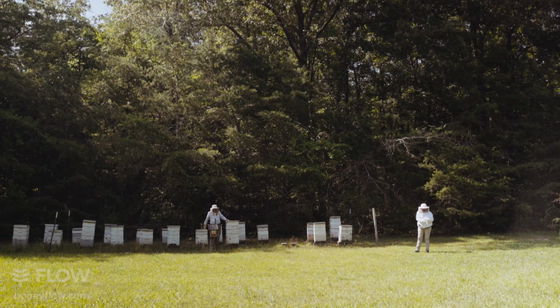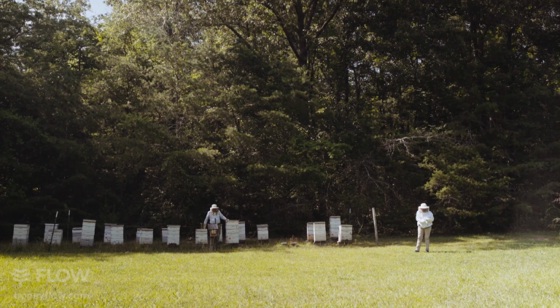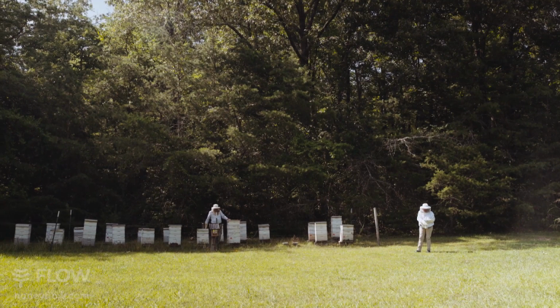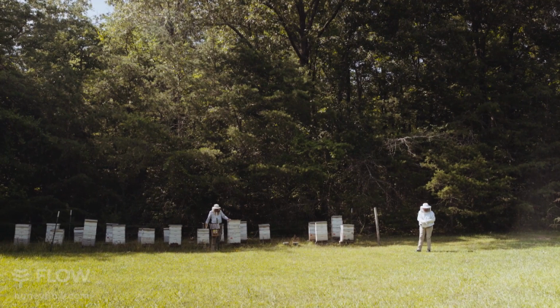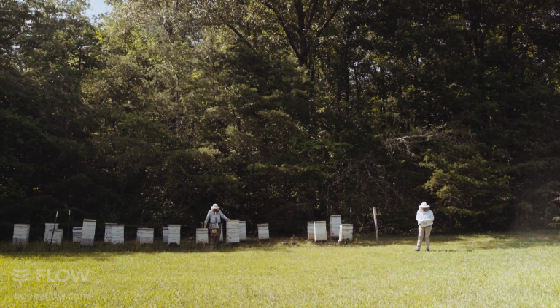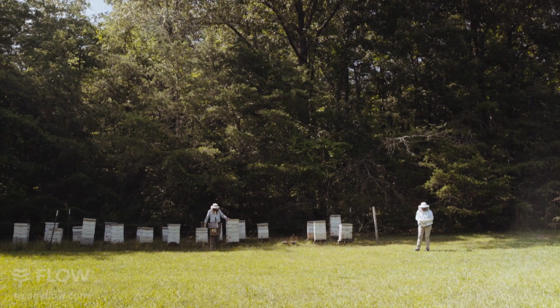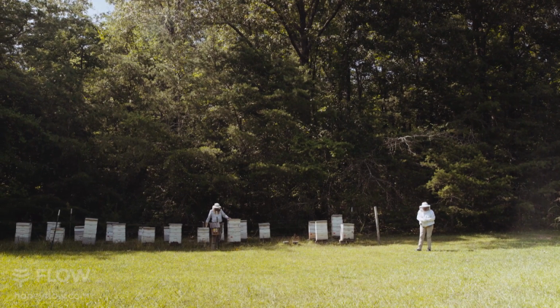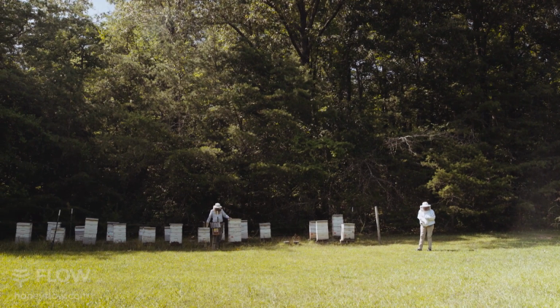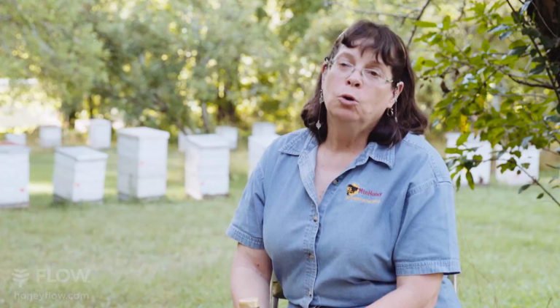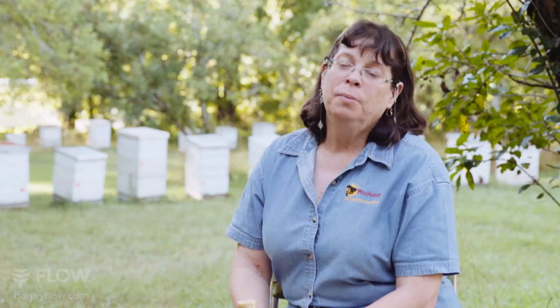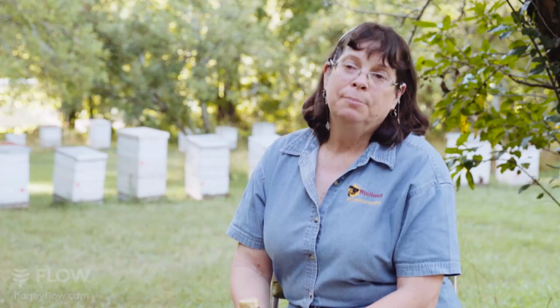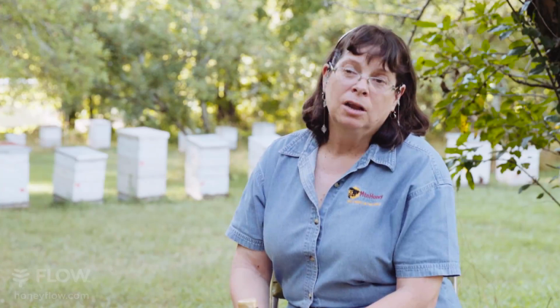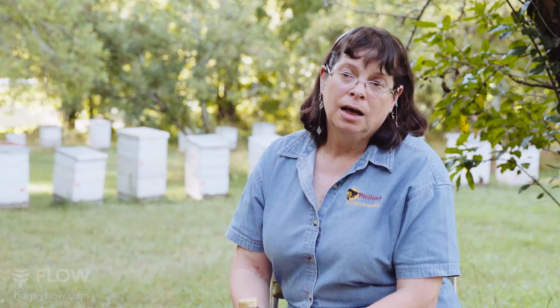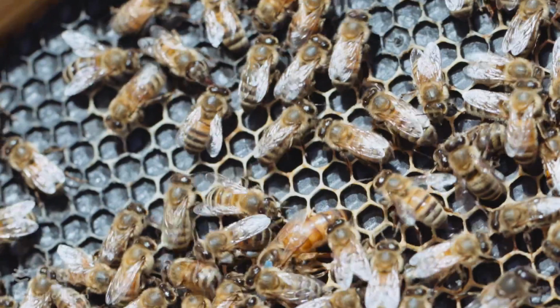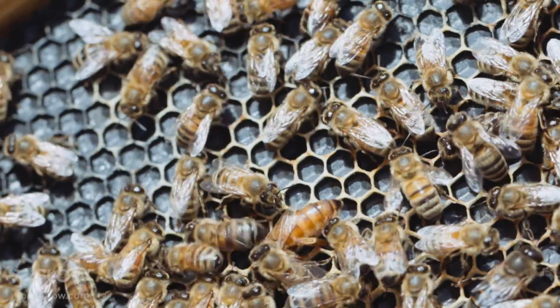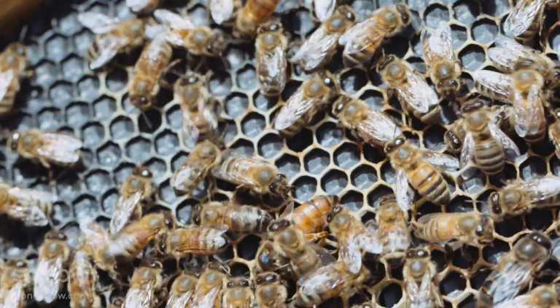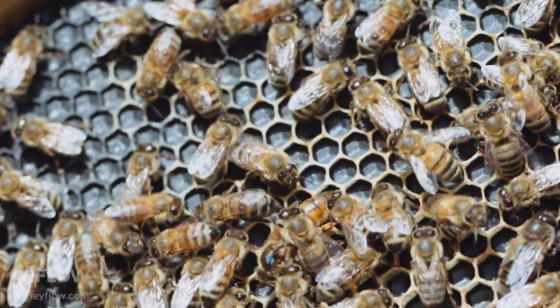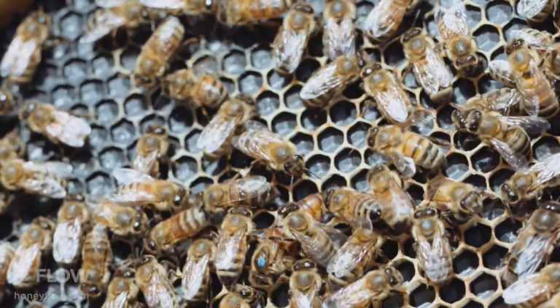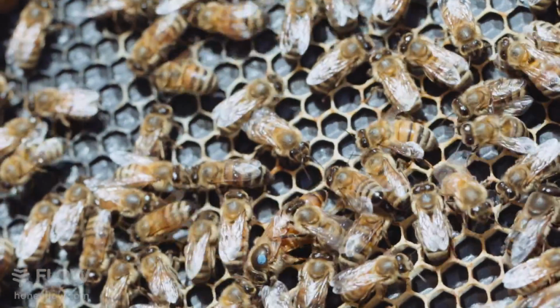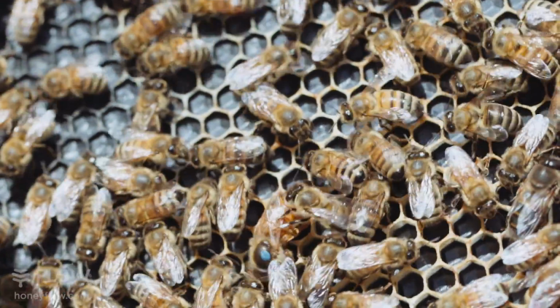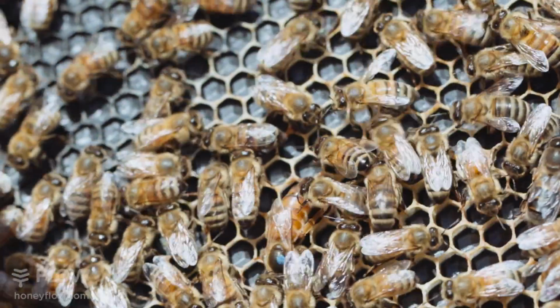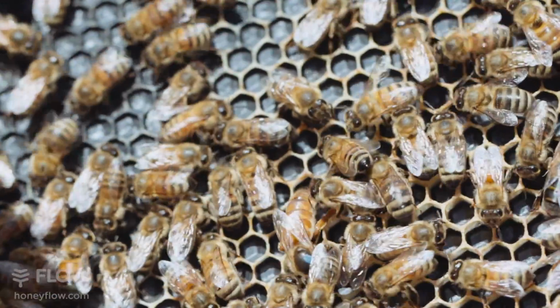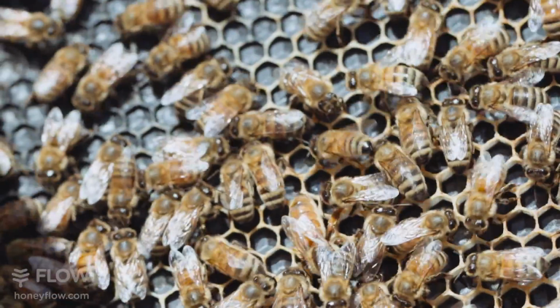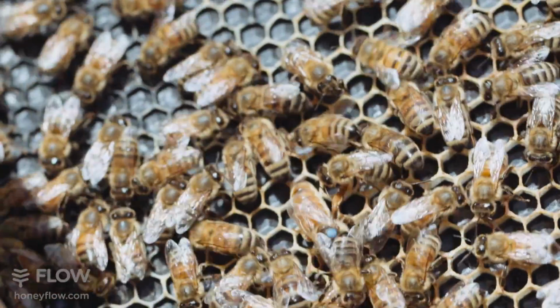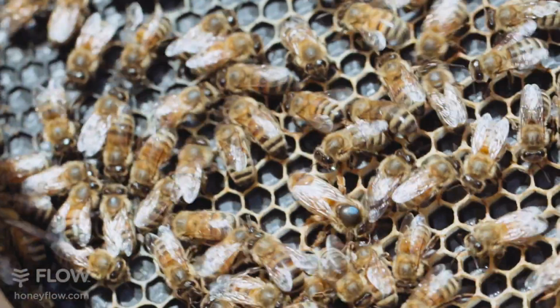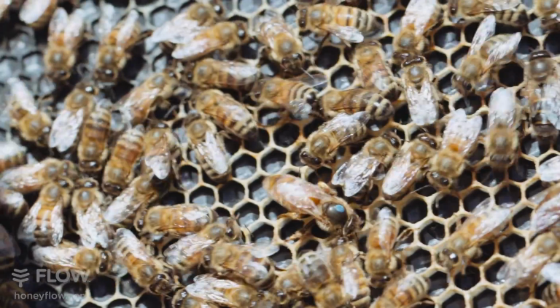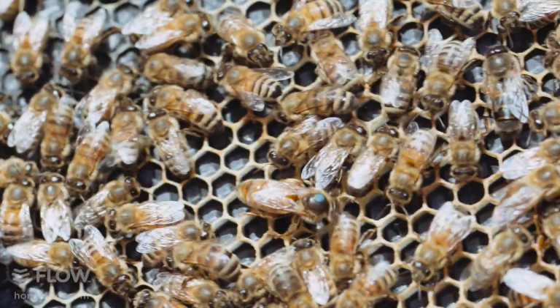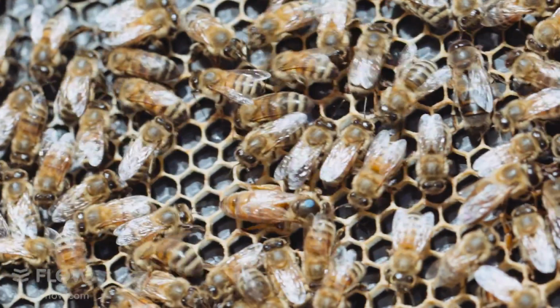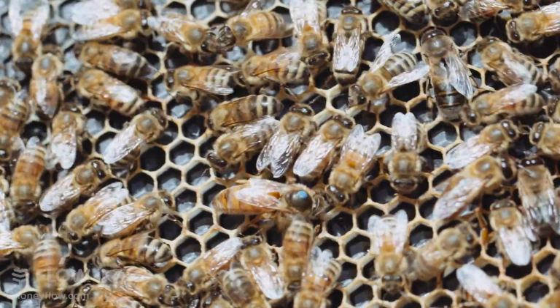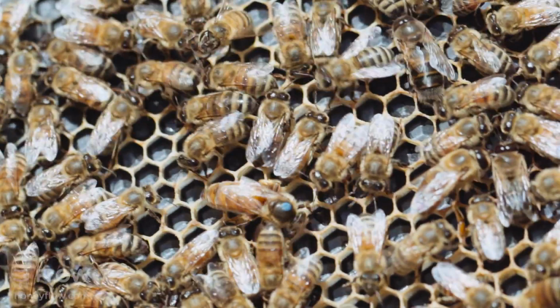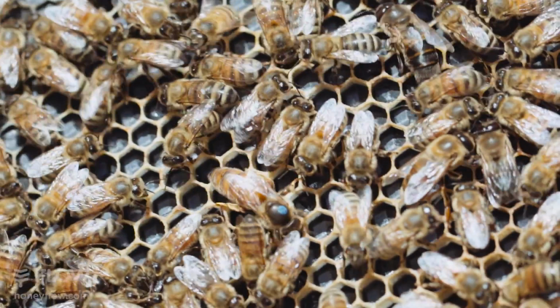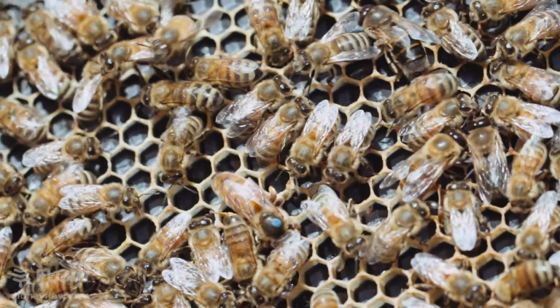I have to encourage people to belong to a local beekeeping club. My greatest beekeeping mentor was my father and he's still keeping bees.